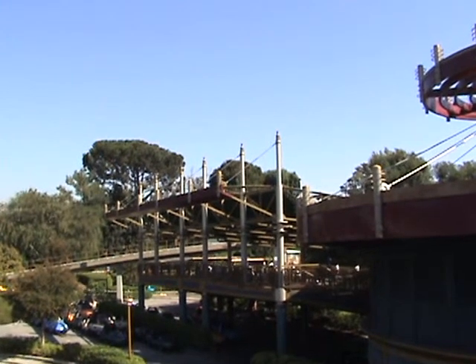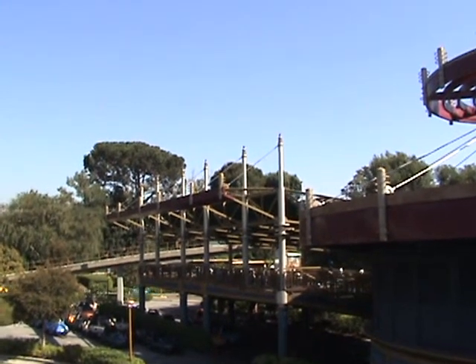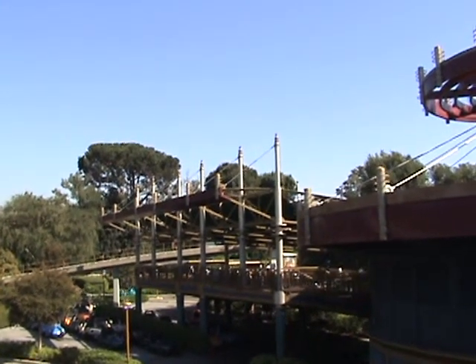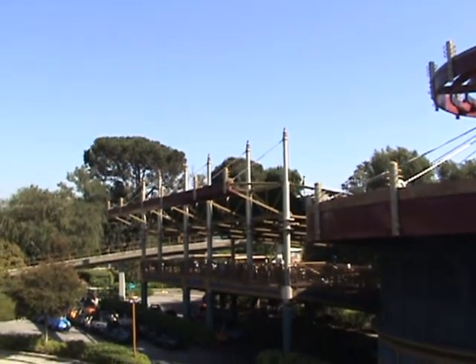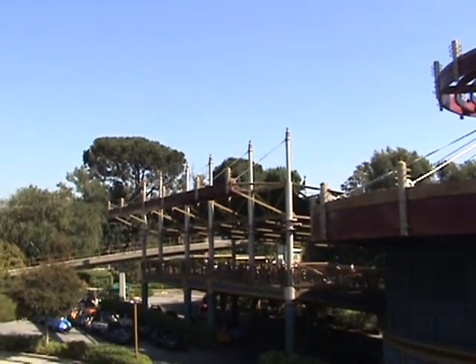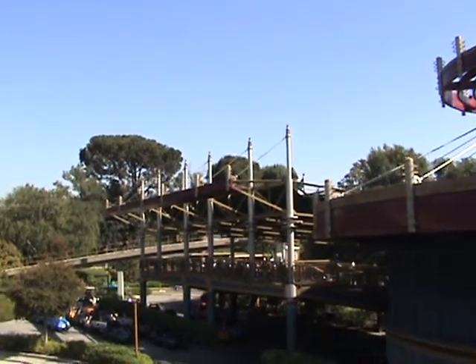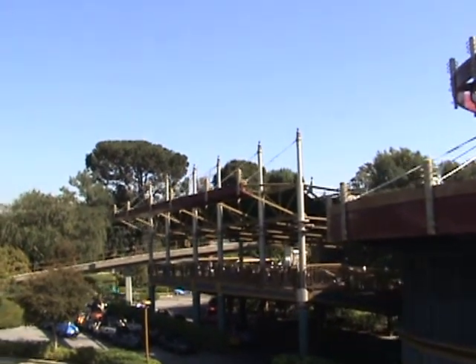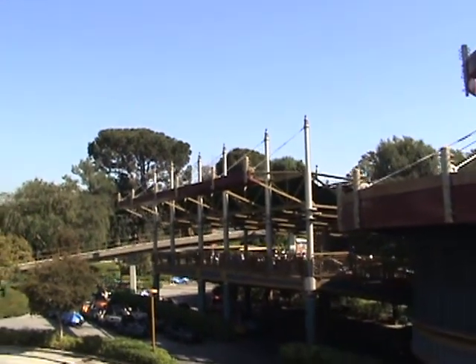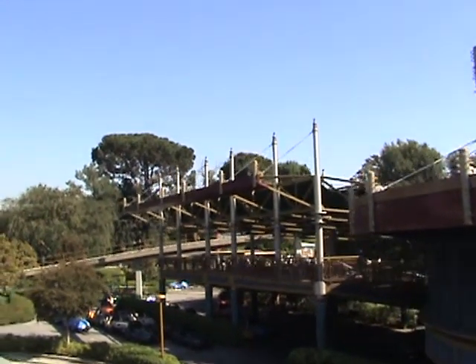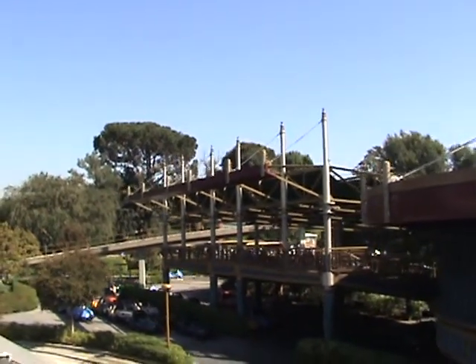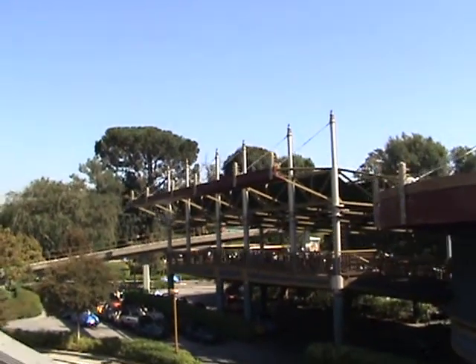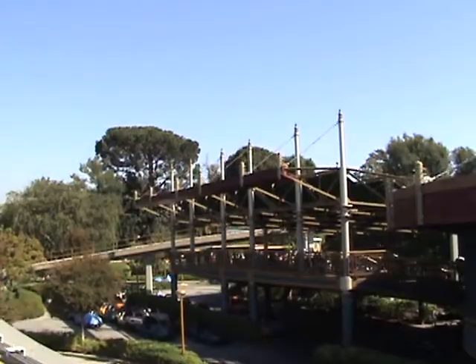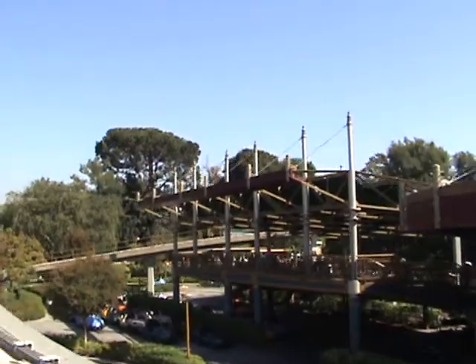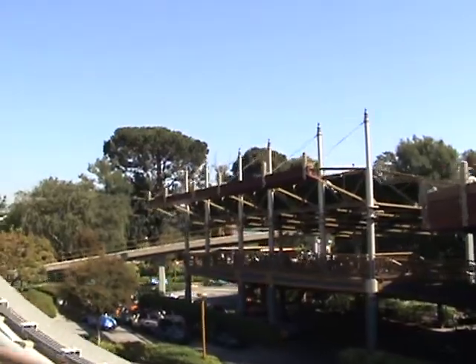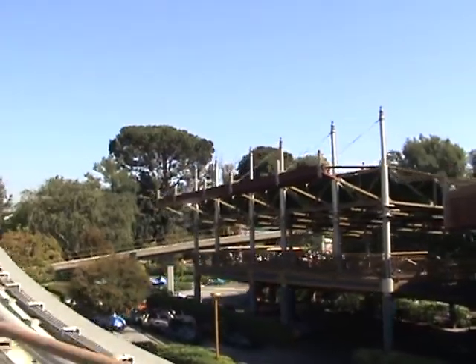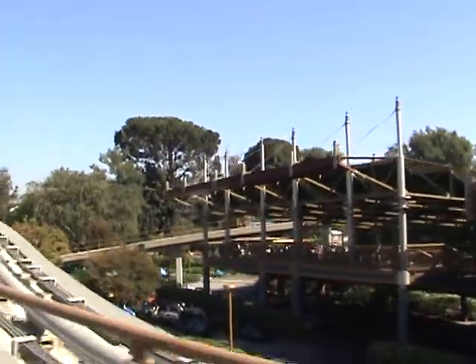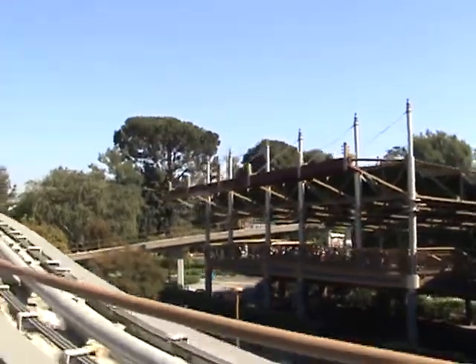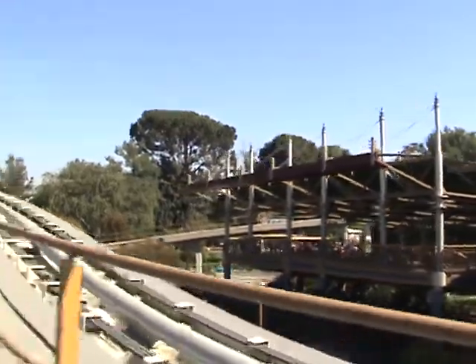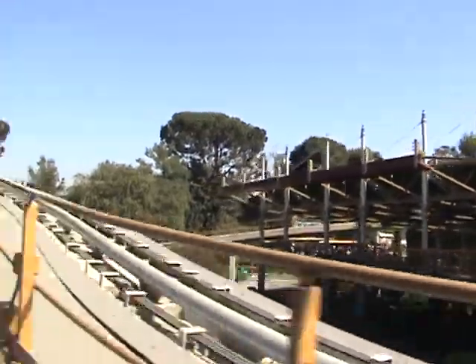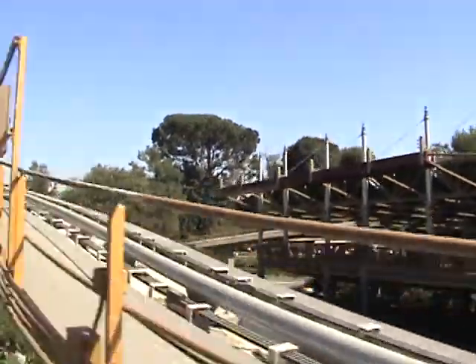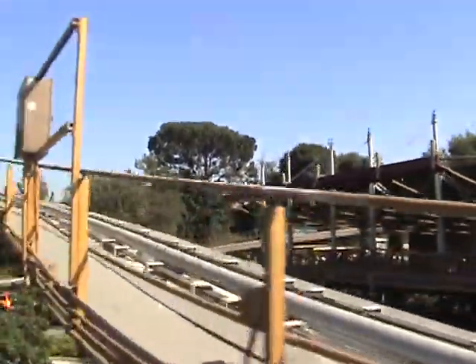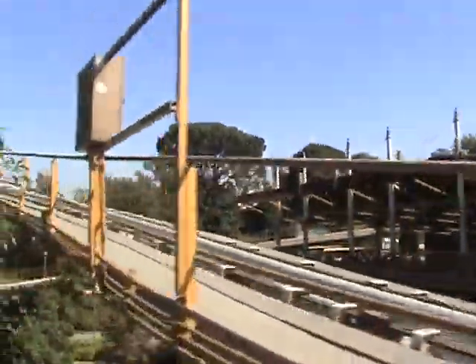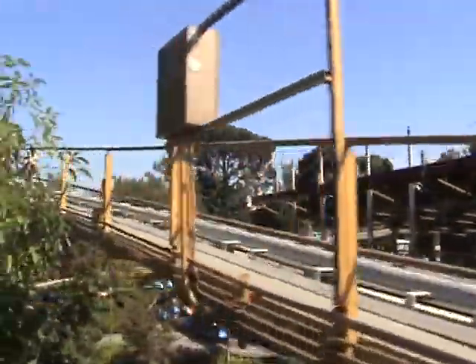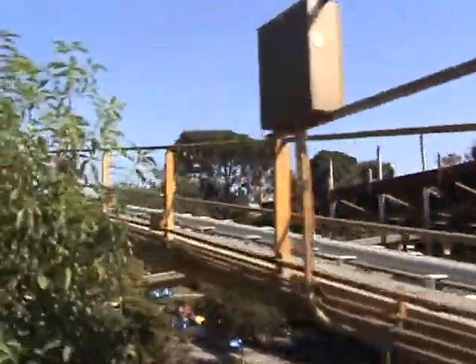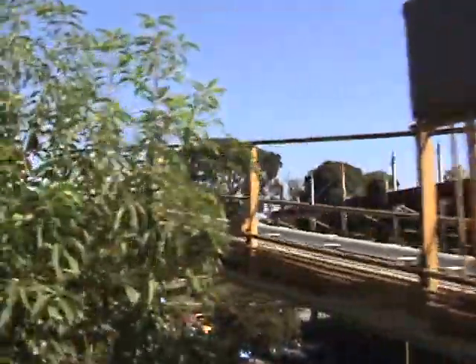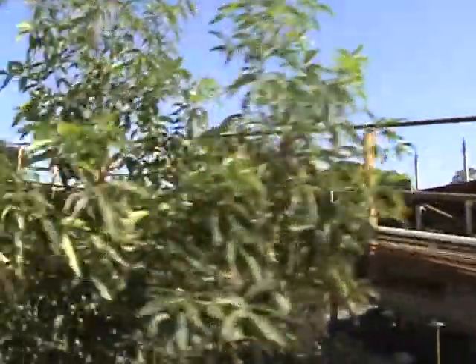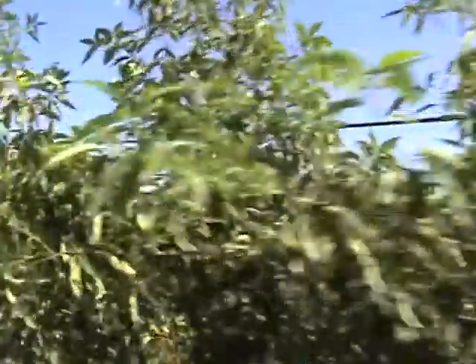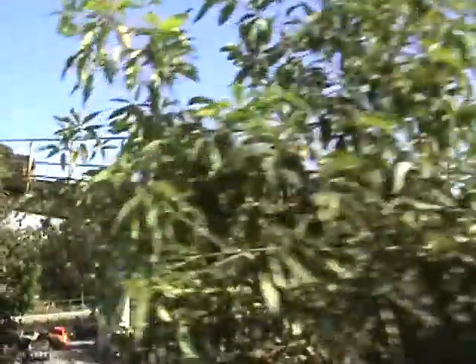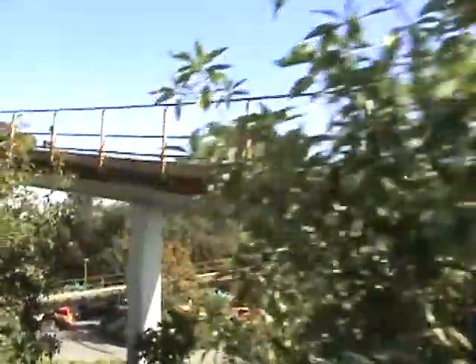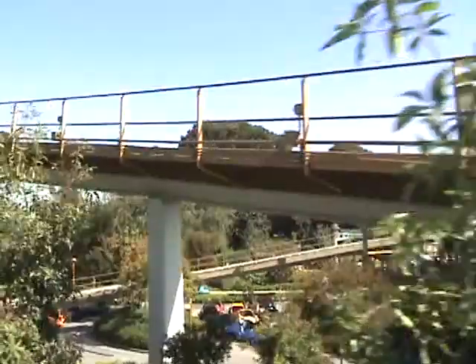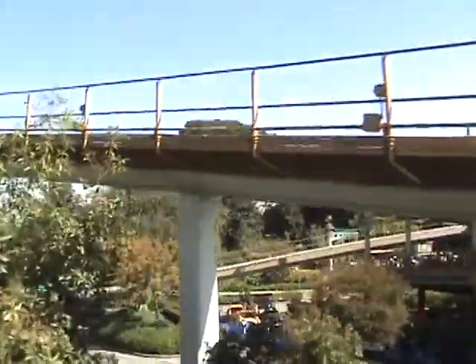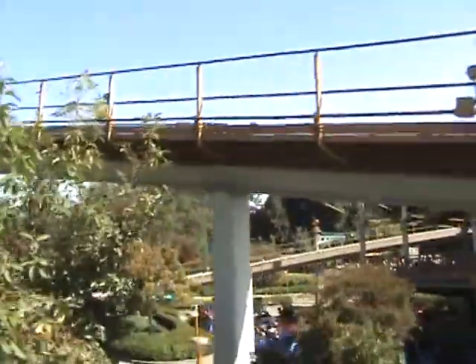Hello, everyone. Welcome aboard the Disneyland monorail. We are now beginning a two-and-a-half-mile journey to Downtown Disney Station and back.